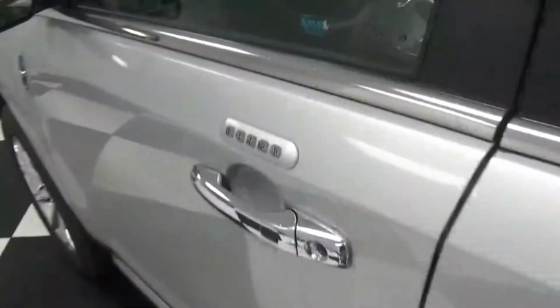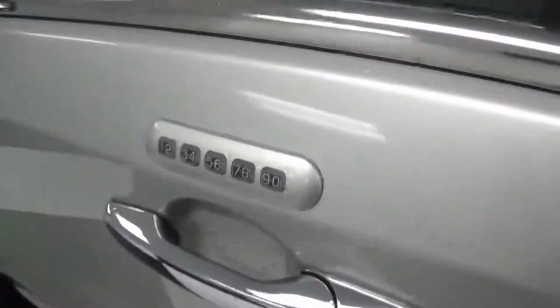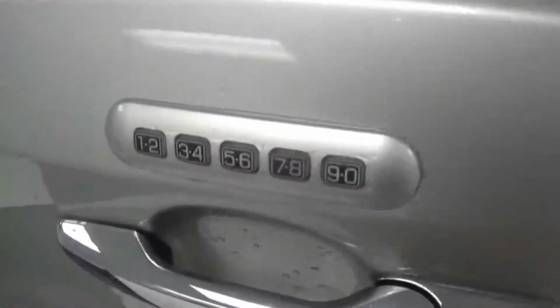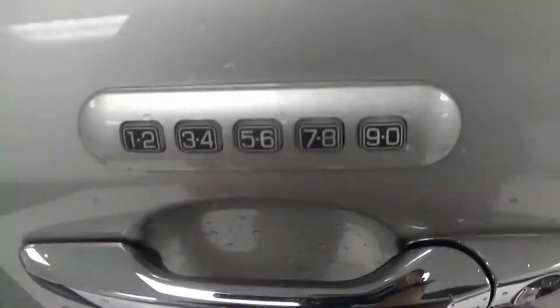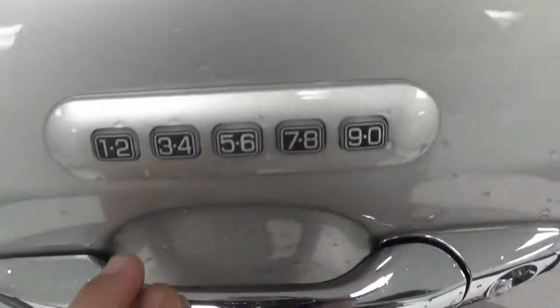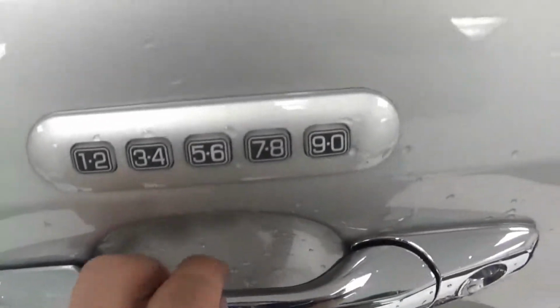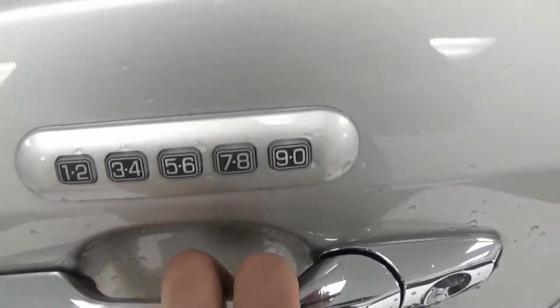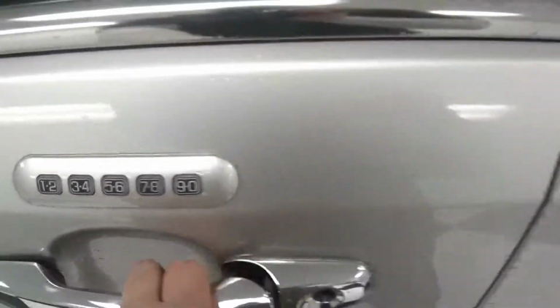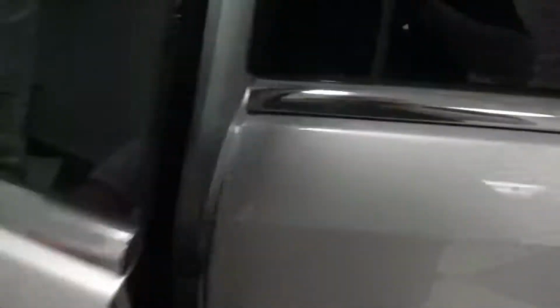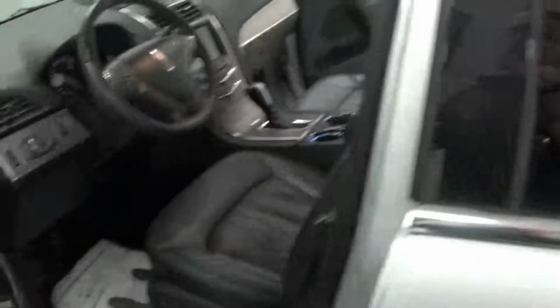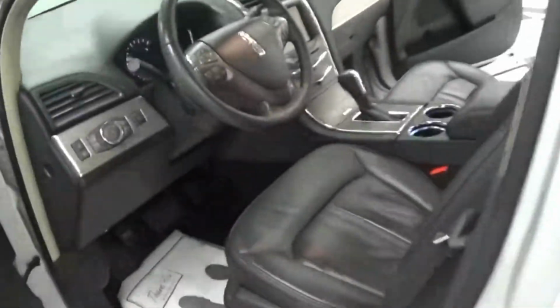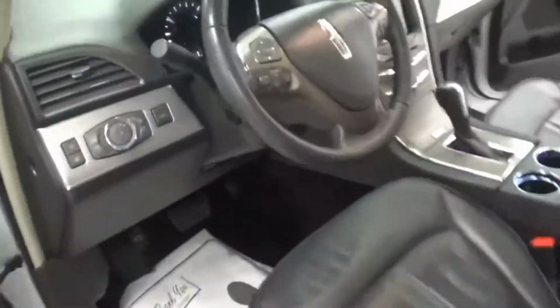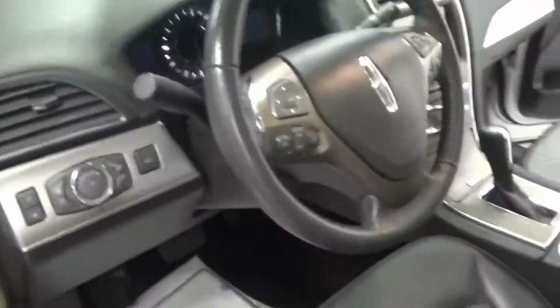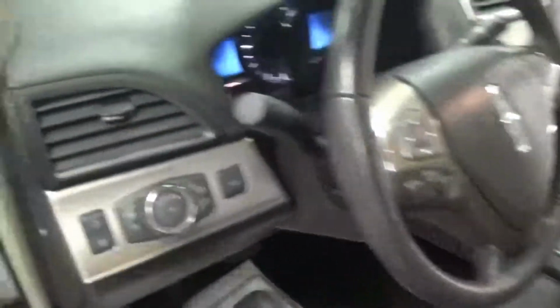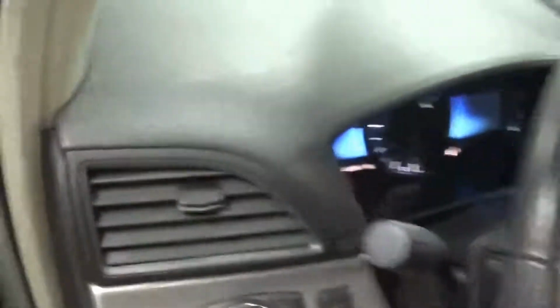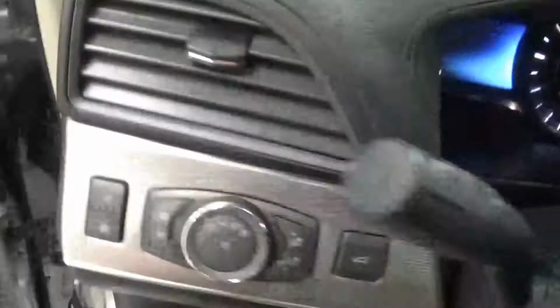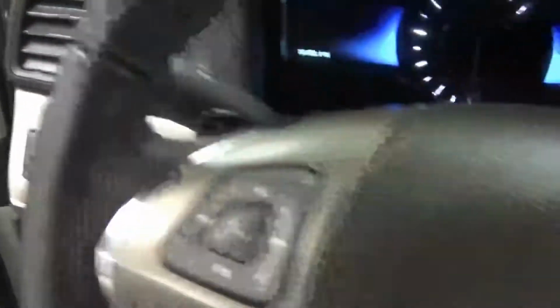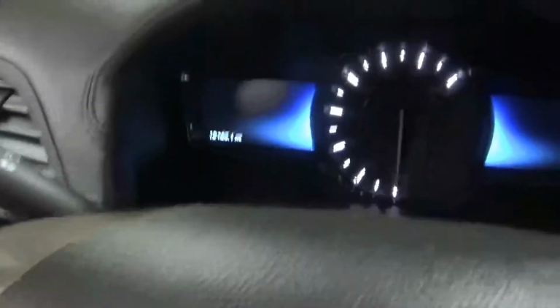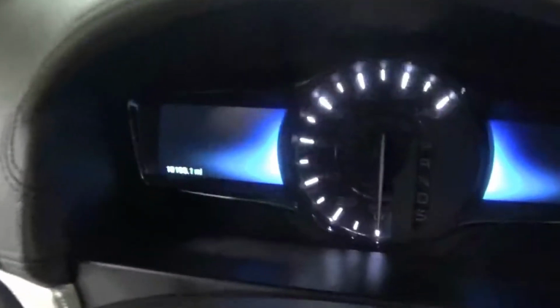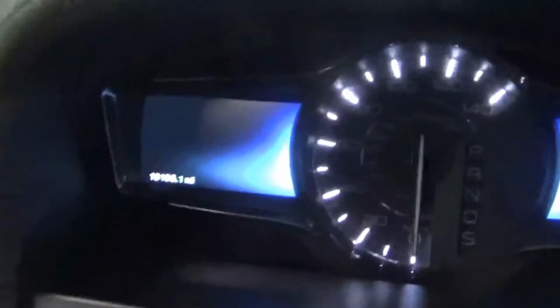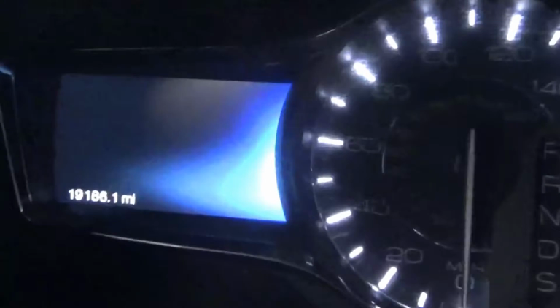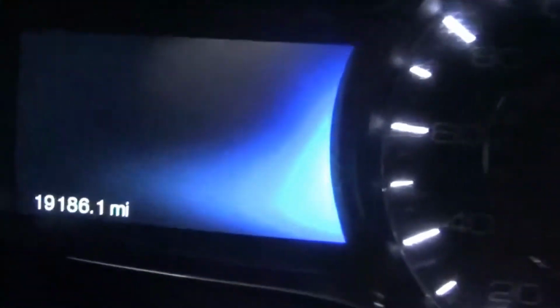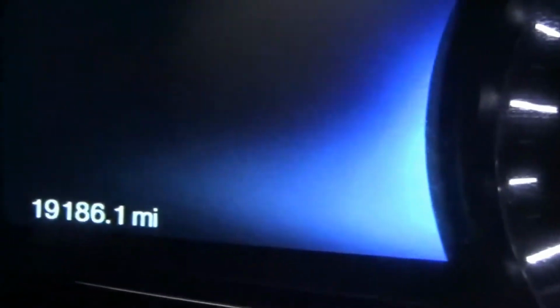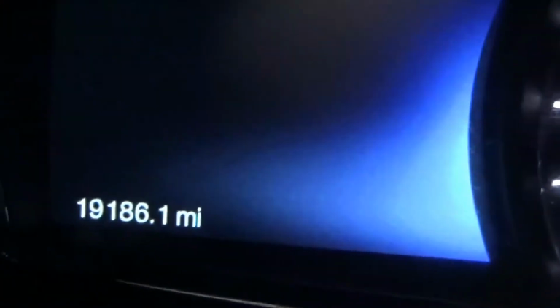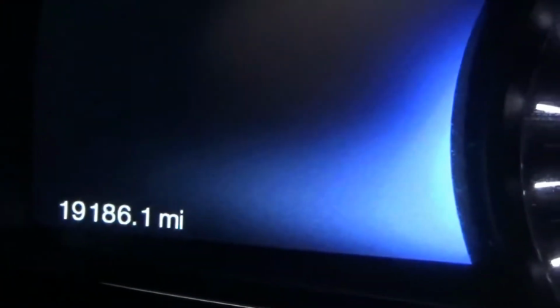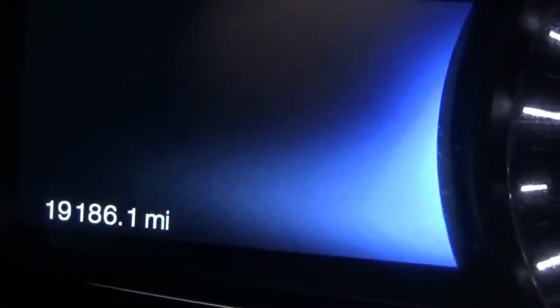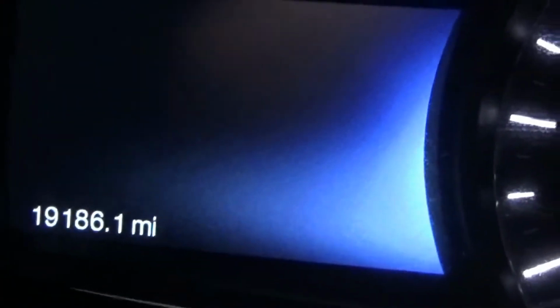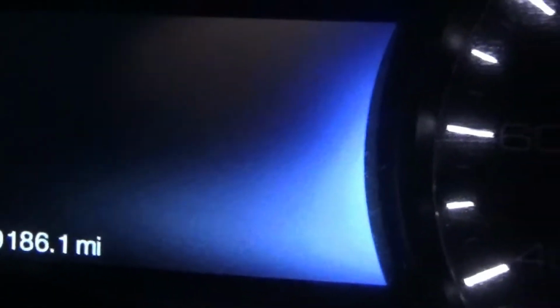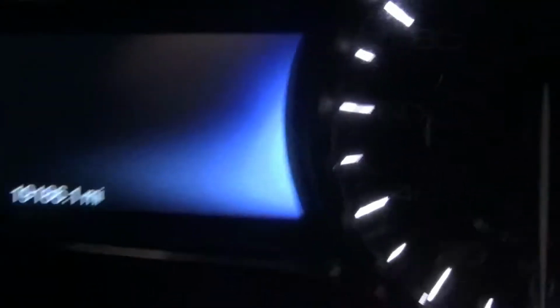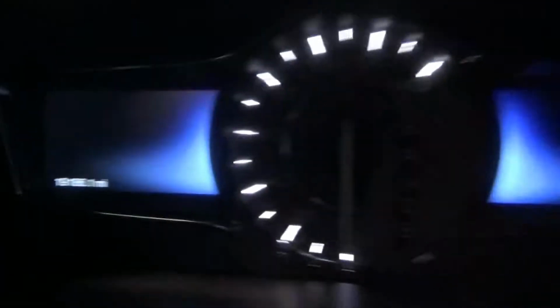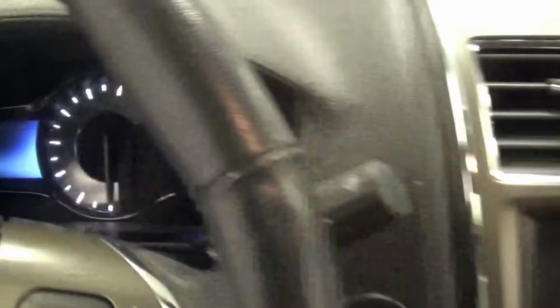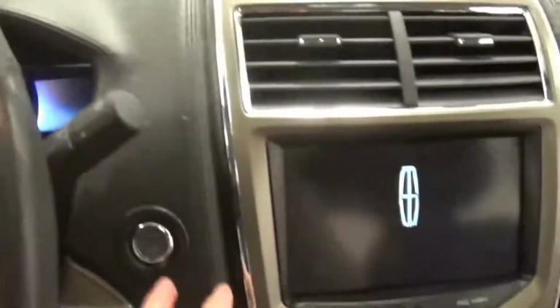Keyless entry, for those of you who like to lock your keys in the car. This model has 19,000 miles on it — extremely low miles.